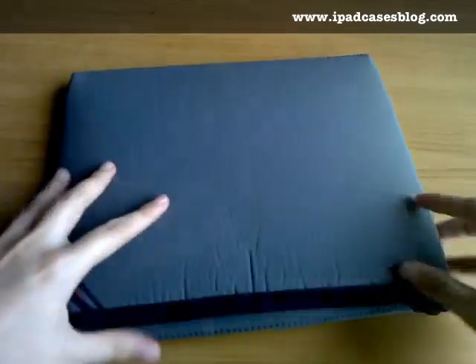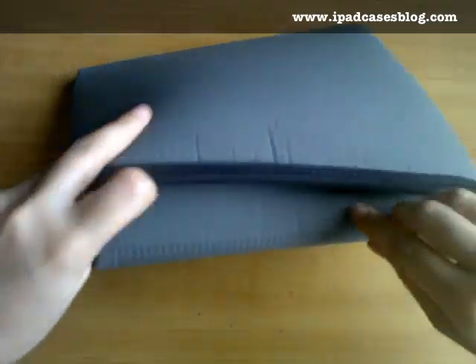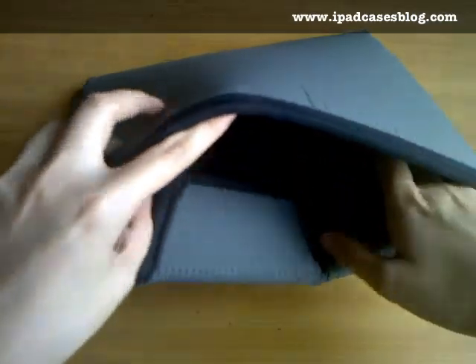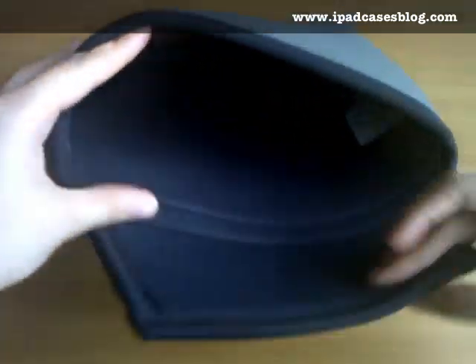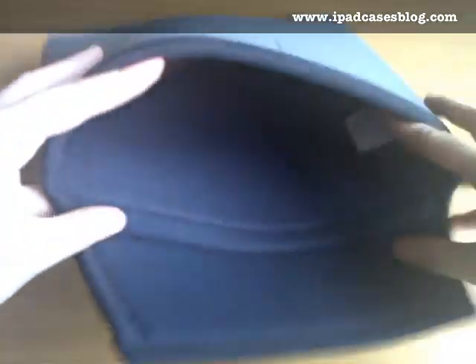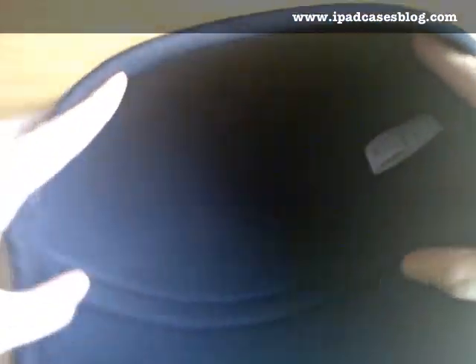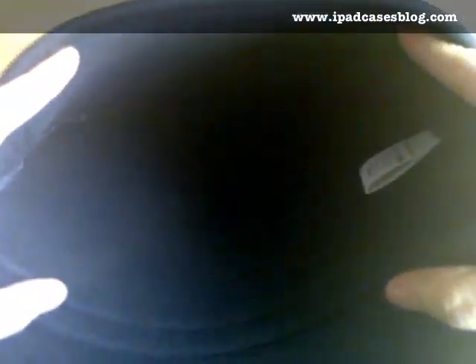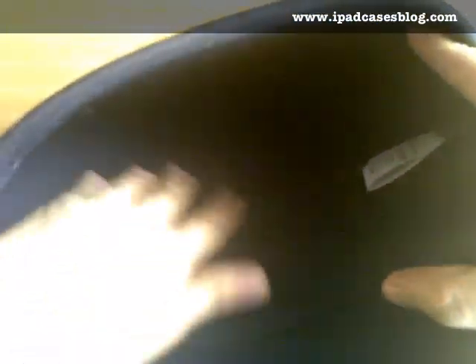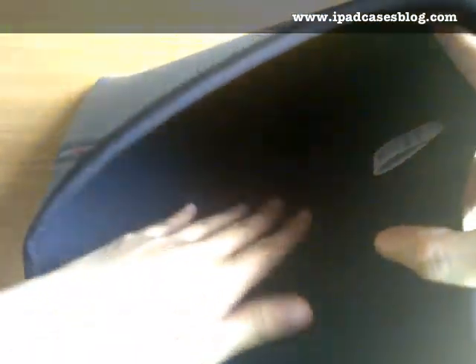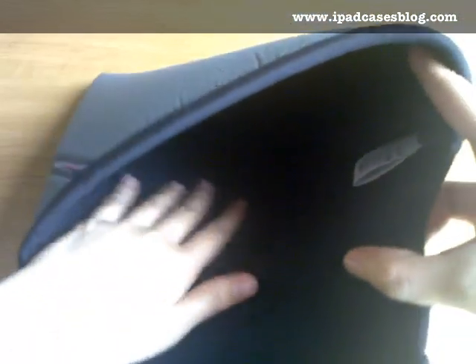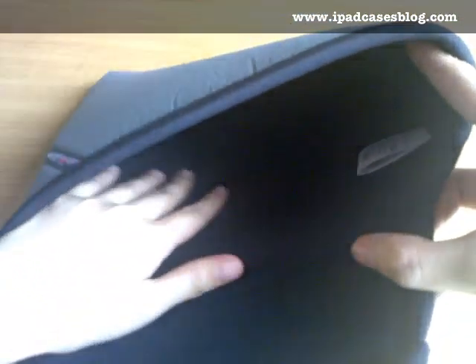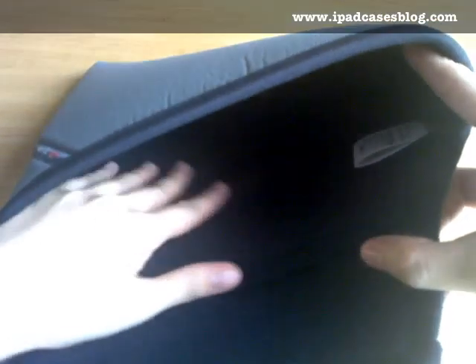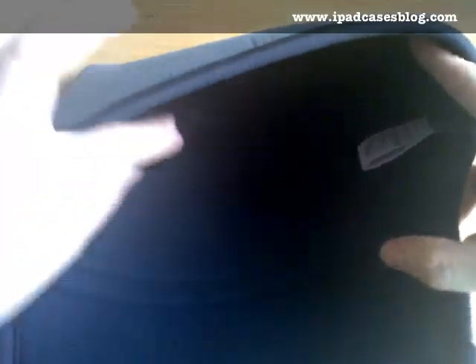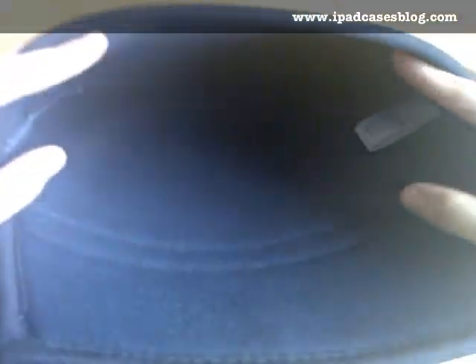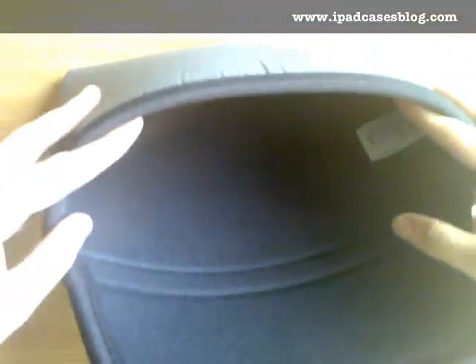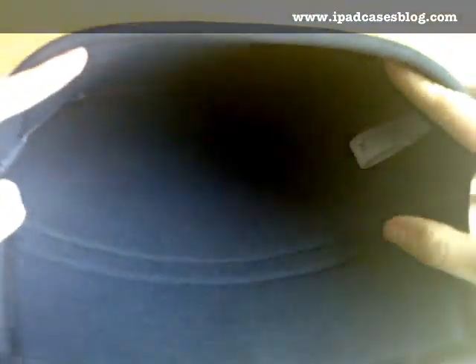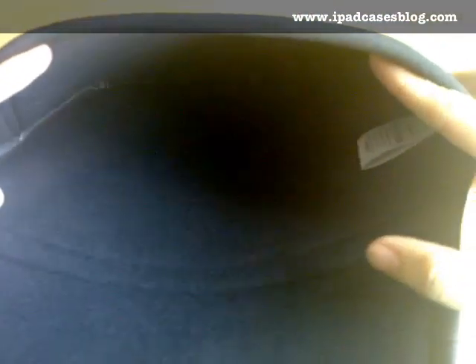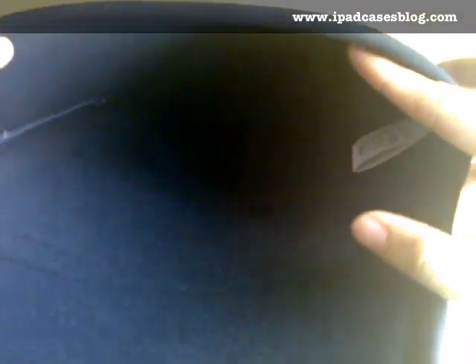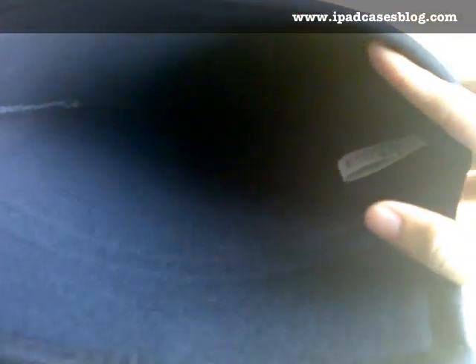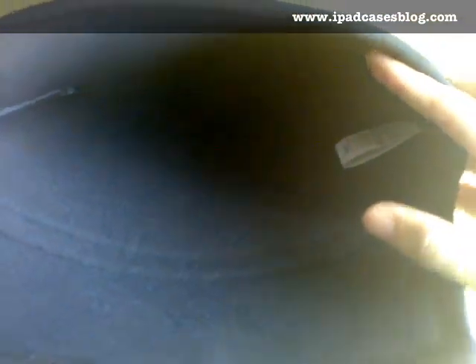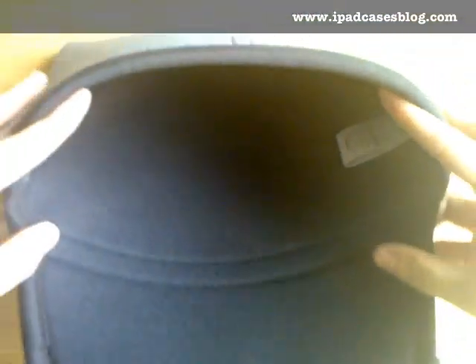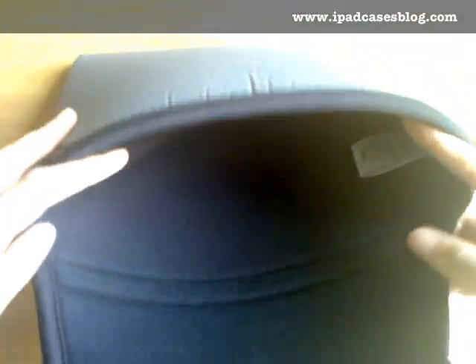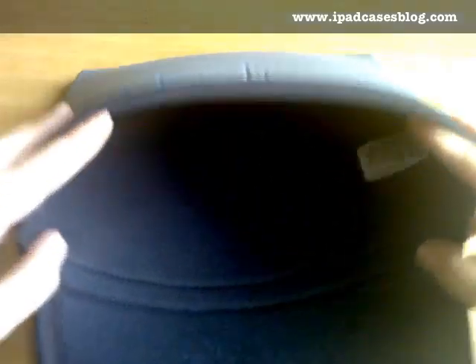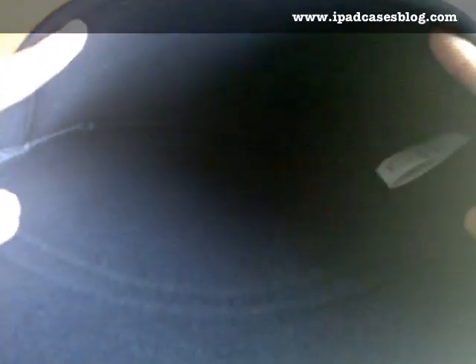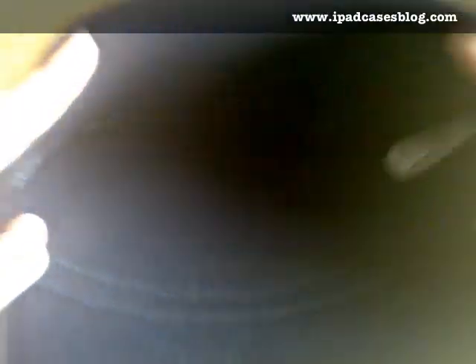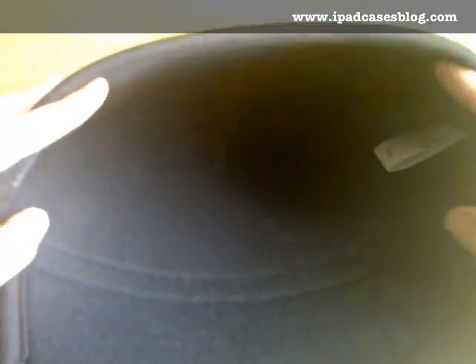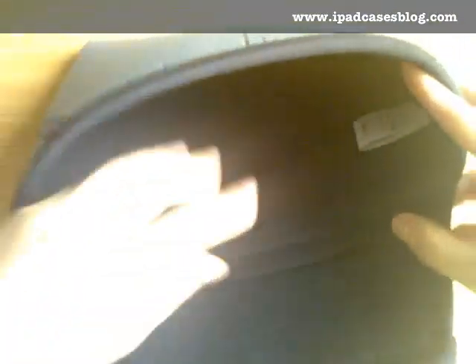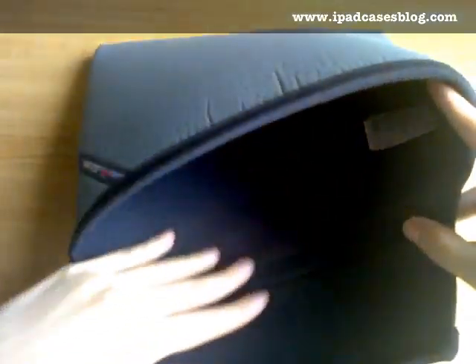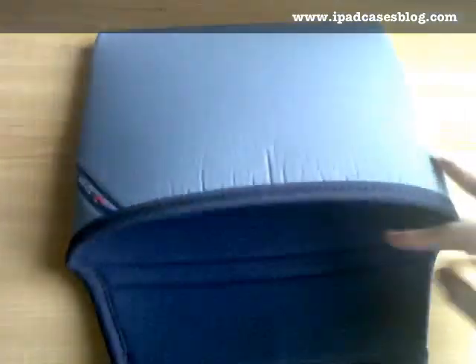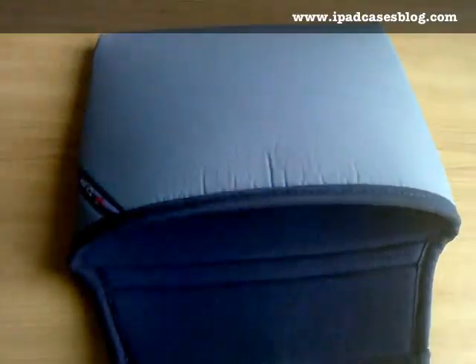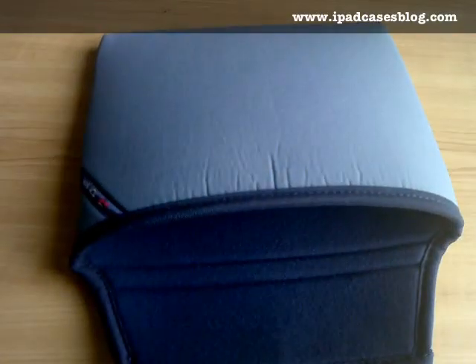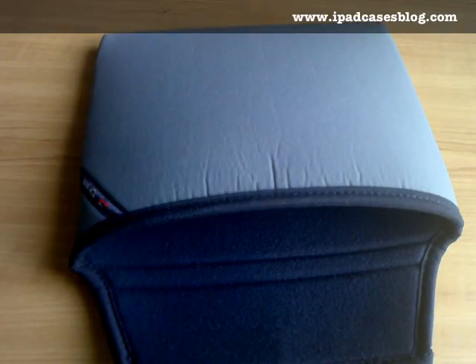And when you open it, you can see that the inside is really soft and smooth as well, so your iPad would be very comfortable inside. There's also enough room for another snap-on case for your iPad.